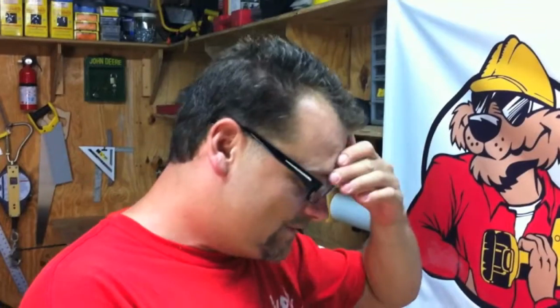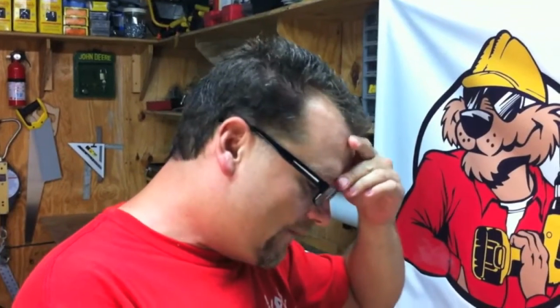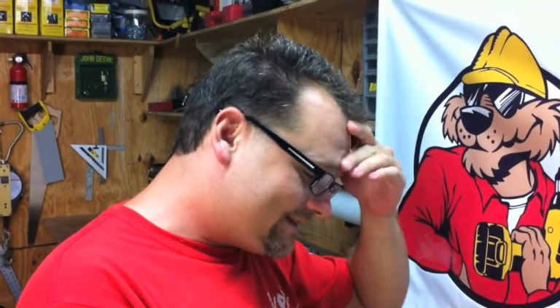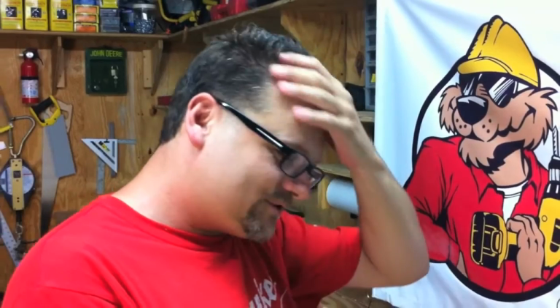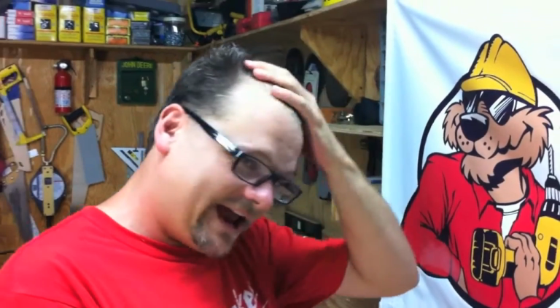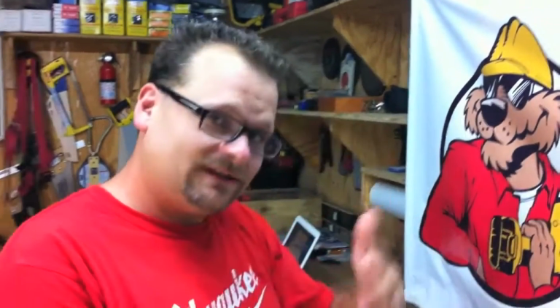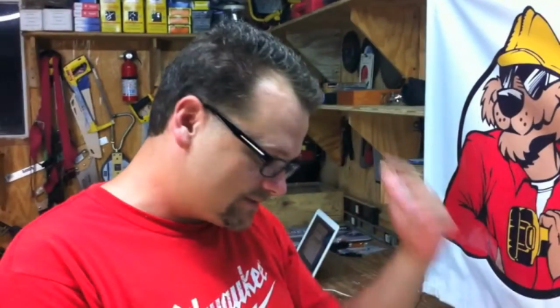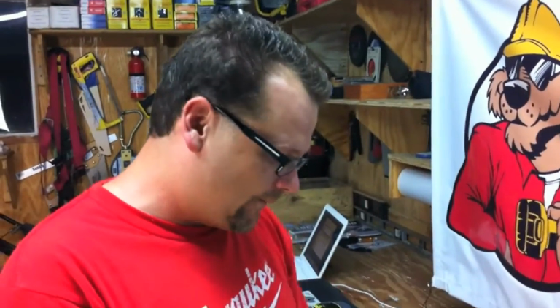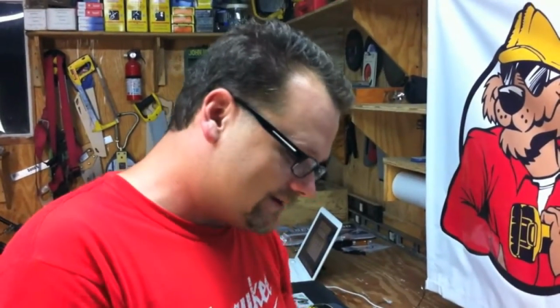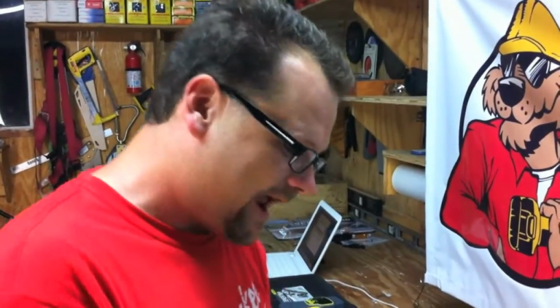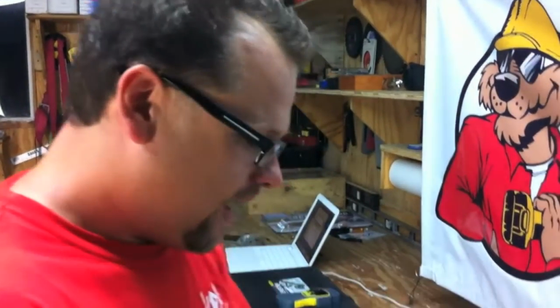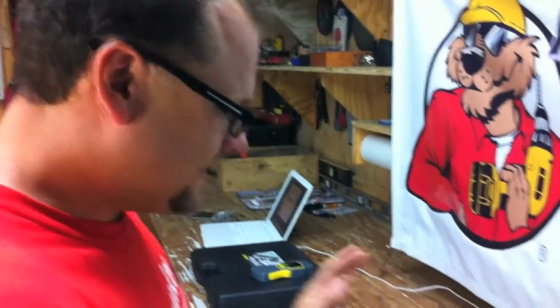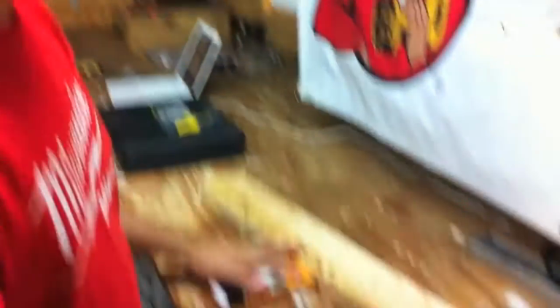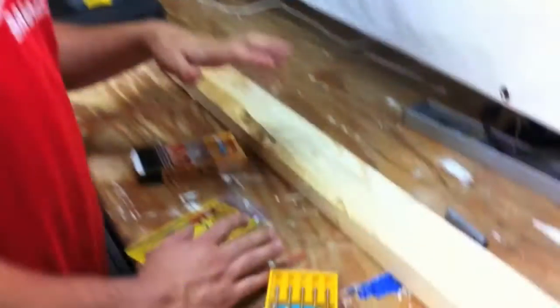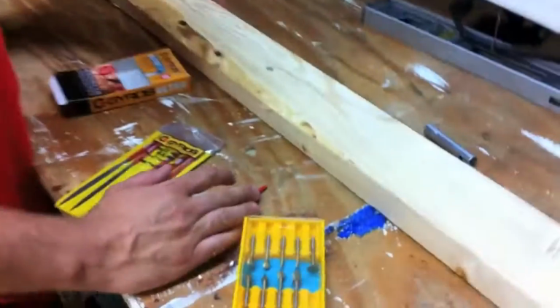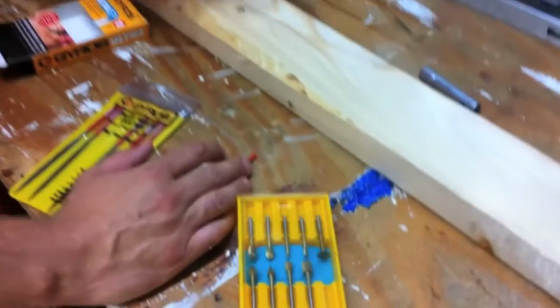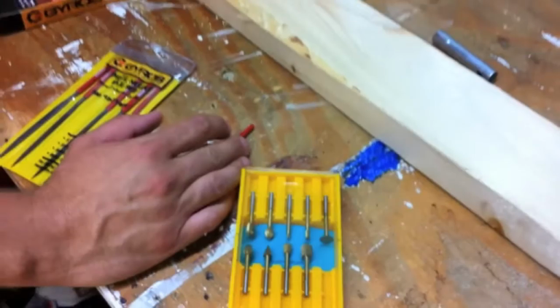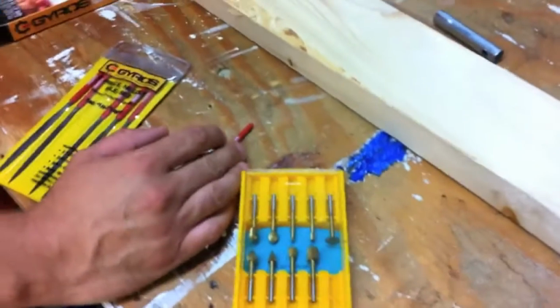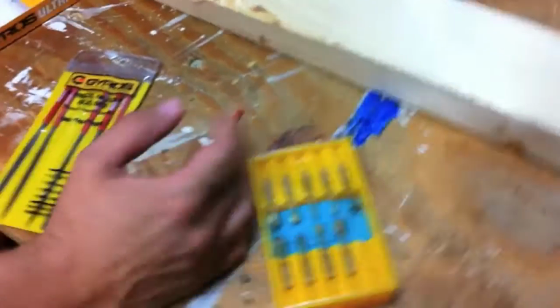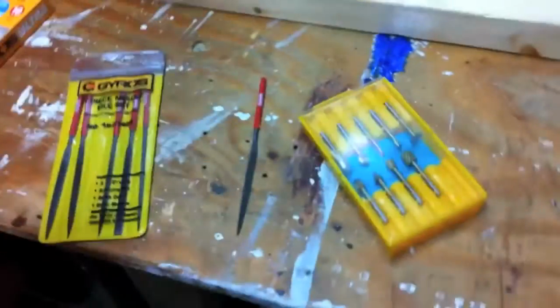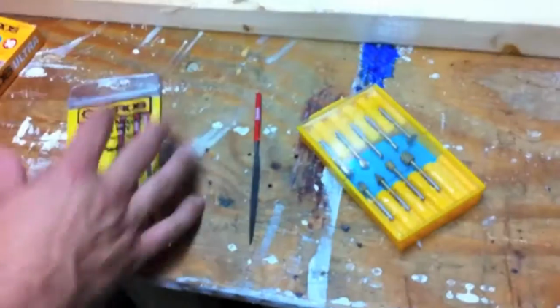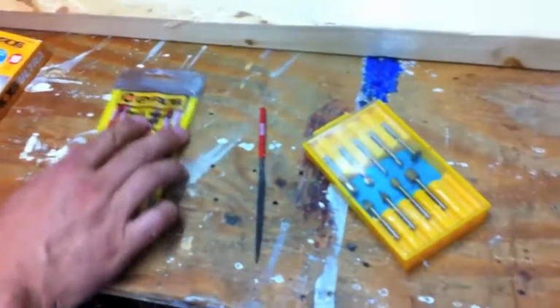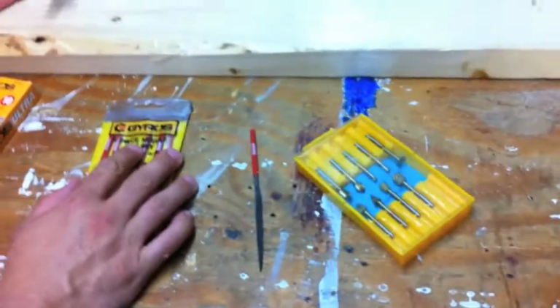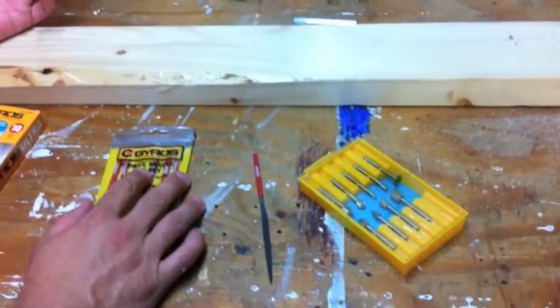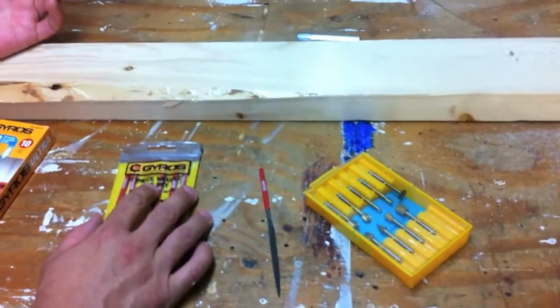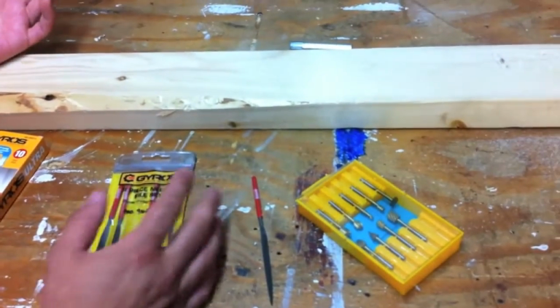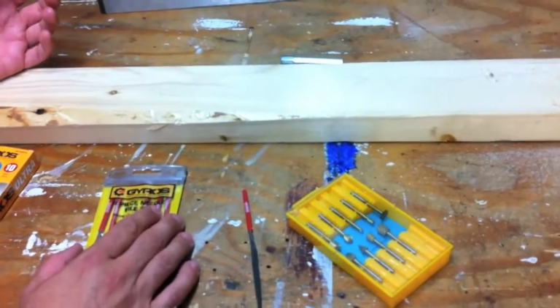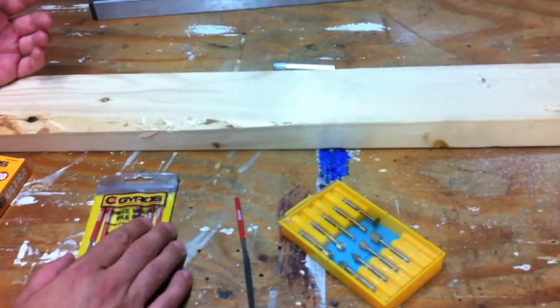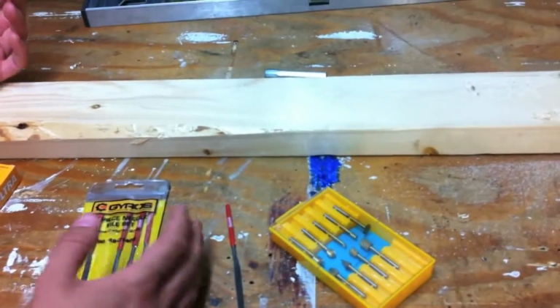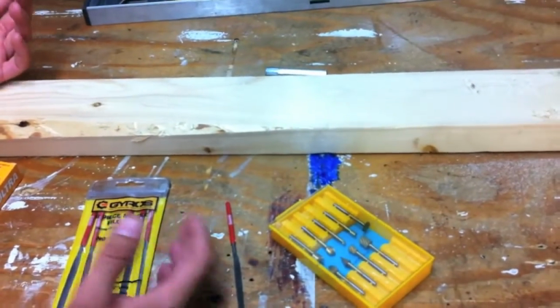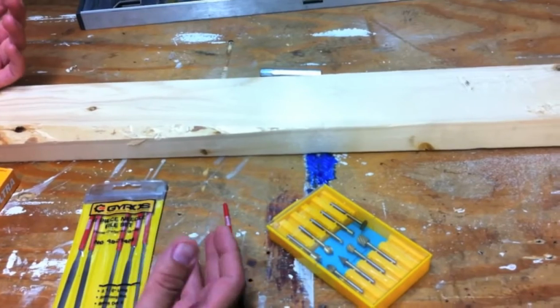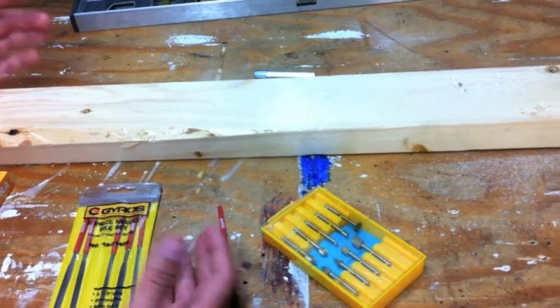What's up everyone, it's Dan with Tools in Action. Eric is my cameraman today. Today we're going over some more stuff from Gyros Precision Tools. You may have seen them around before — they've been around for years. They do real precision stuff.